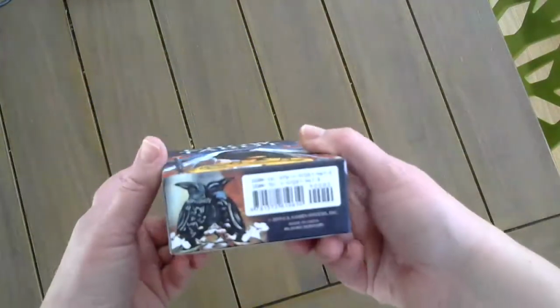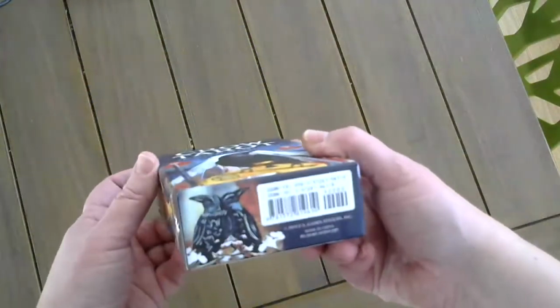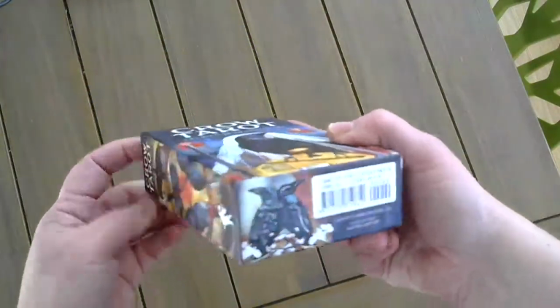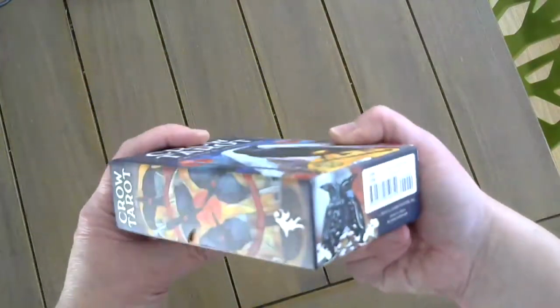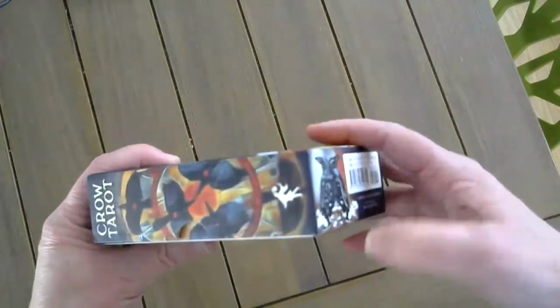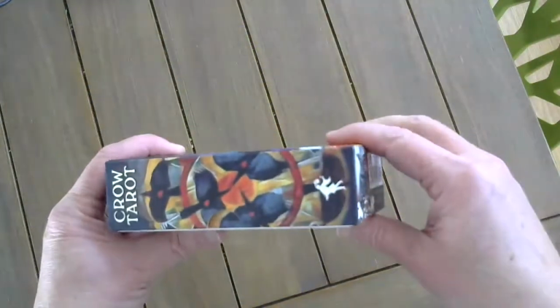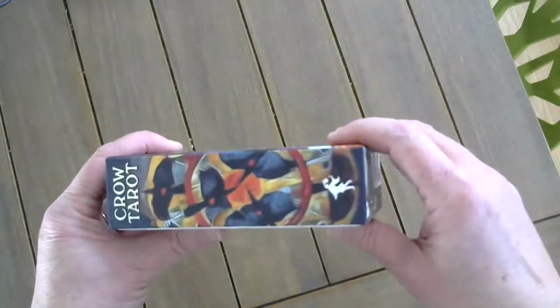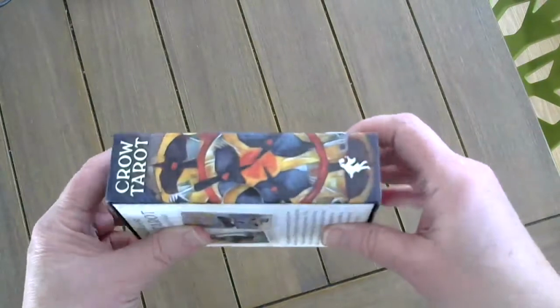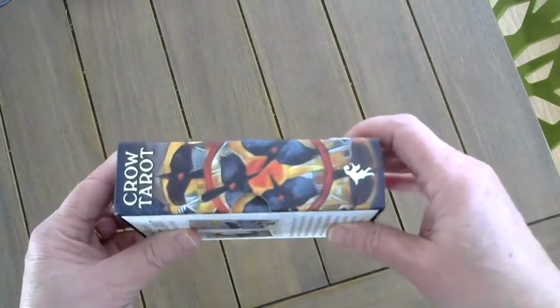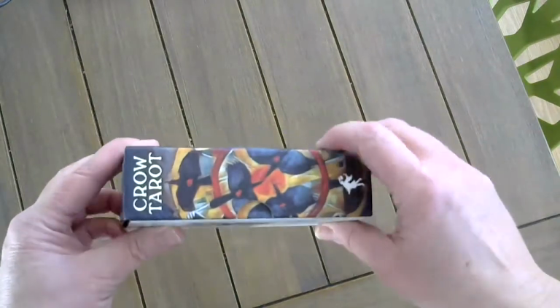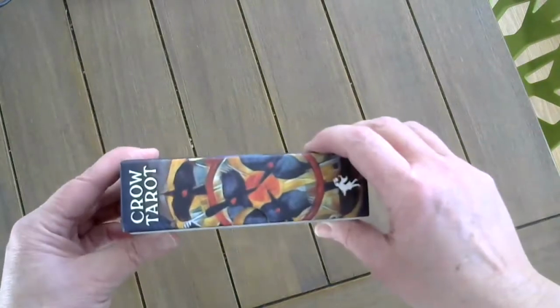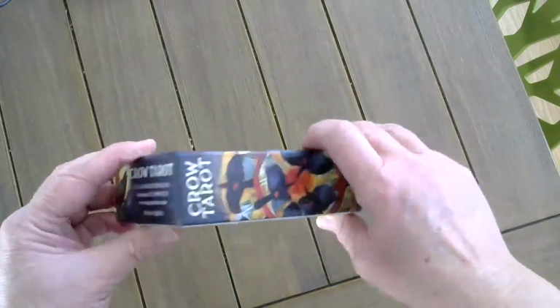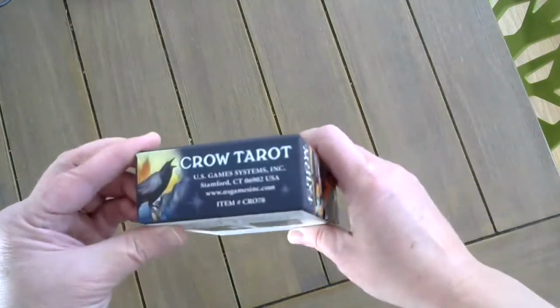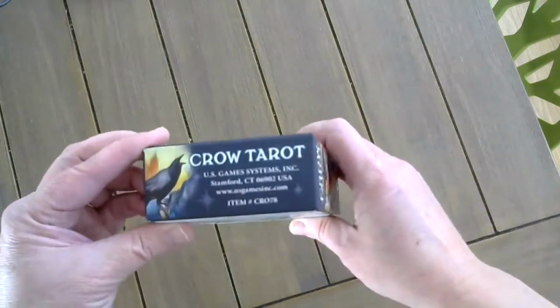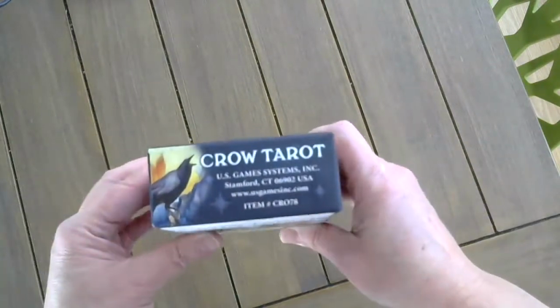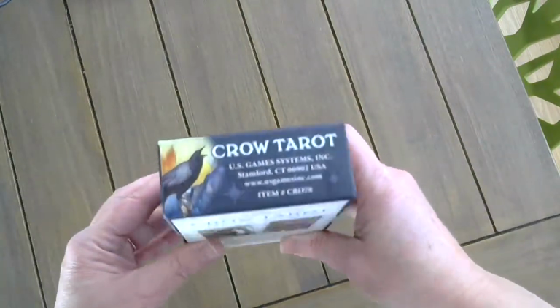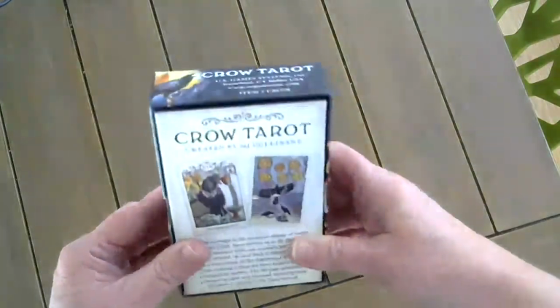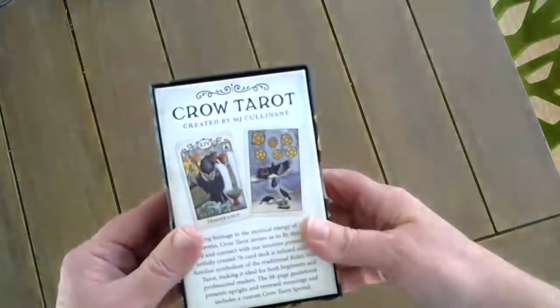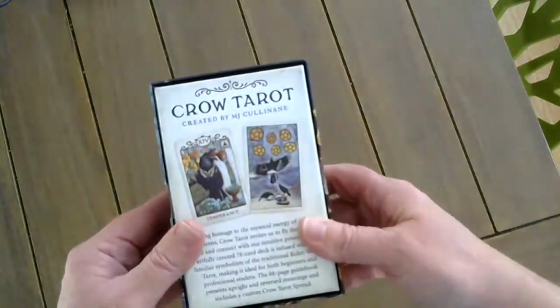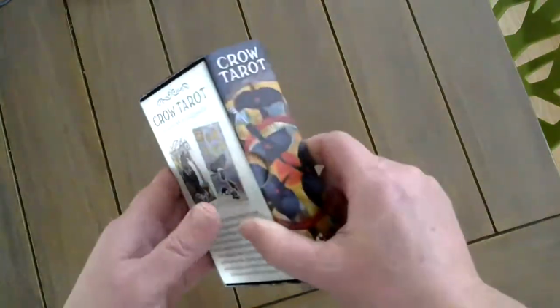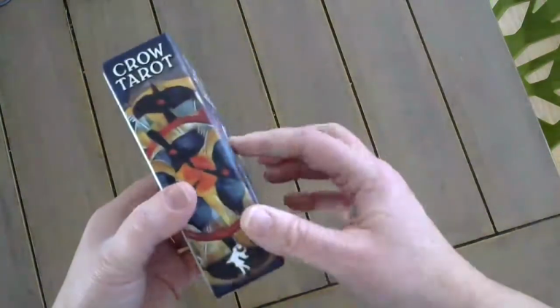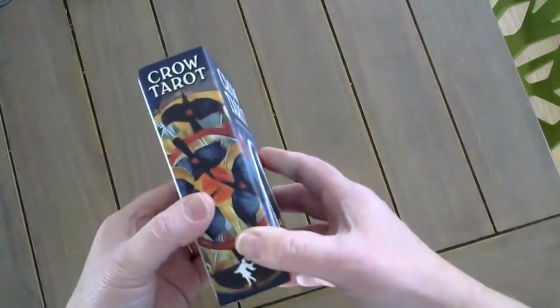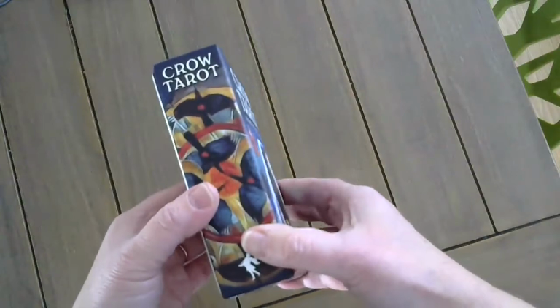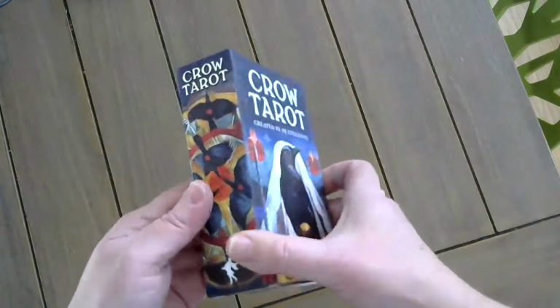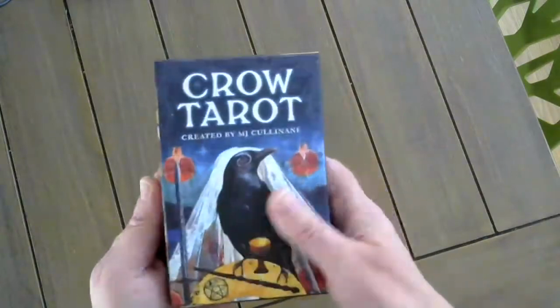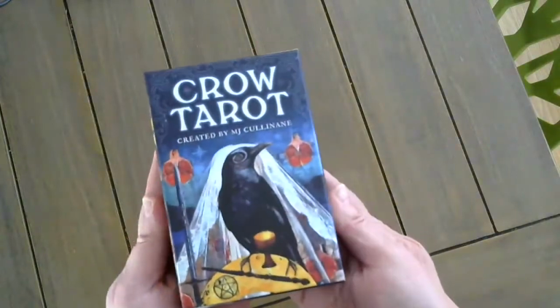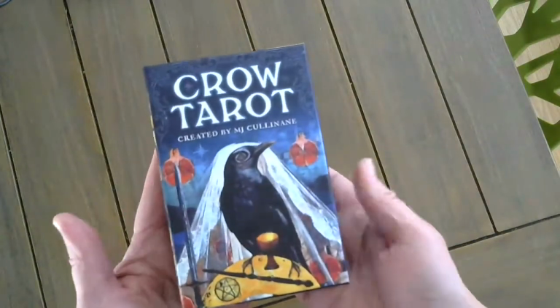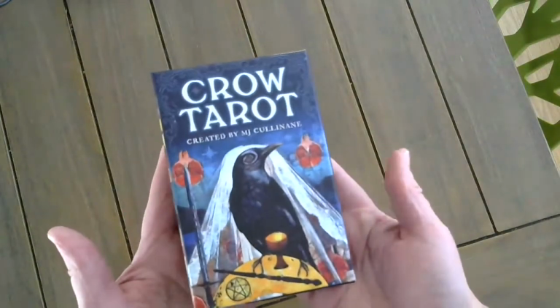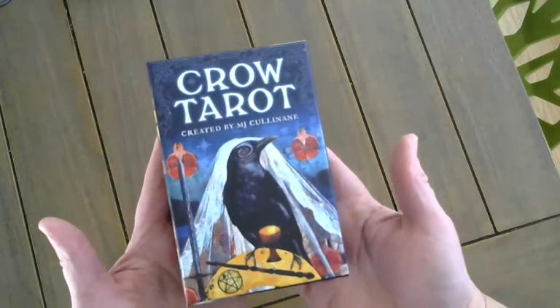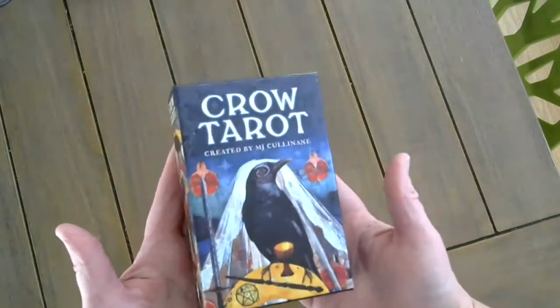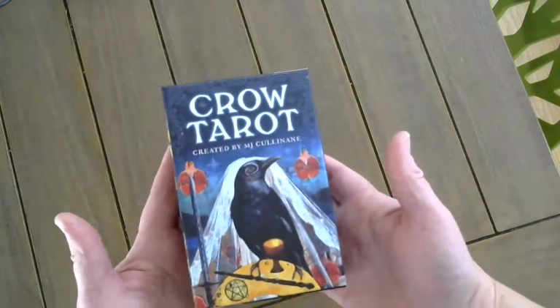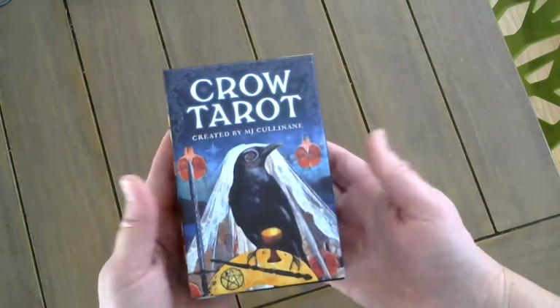There's a reason why U.S. Games has been around for over 50 years. They're simply professional. It's beautiful, and I'm so grateful to have my artwork contained in this box.